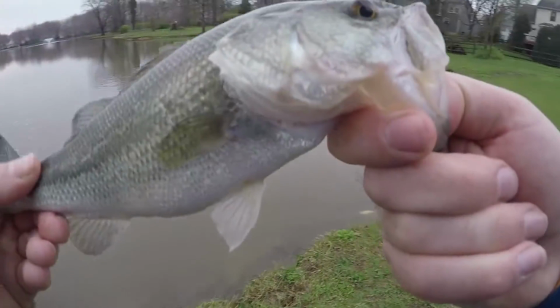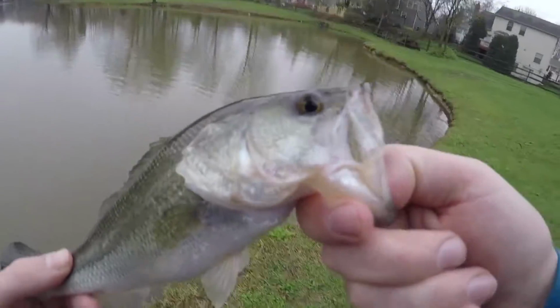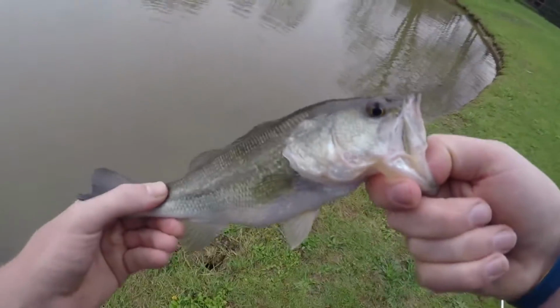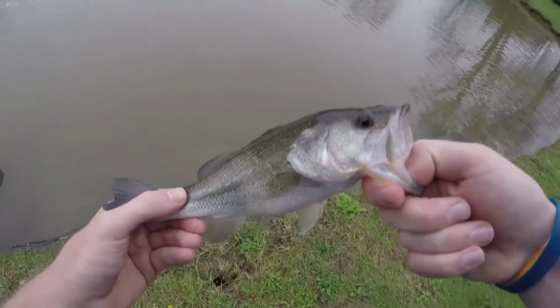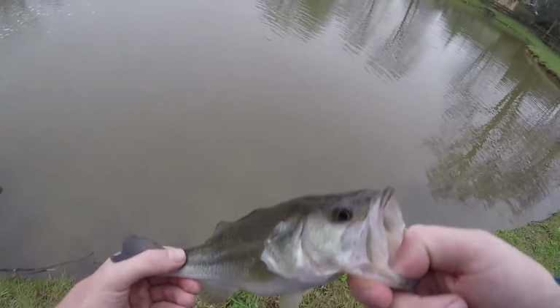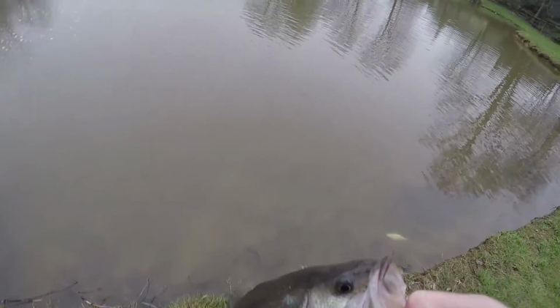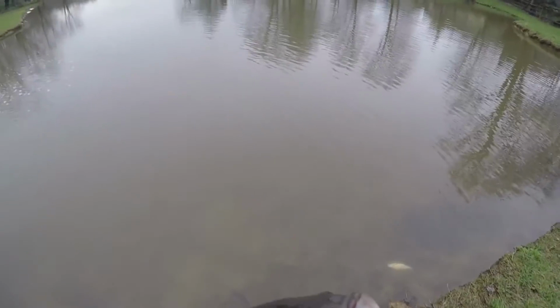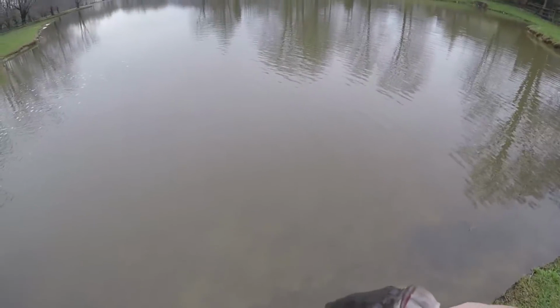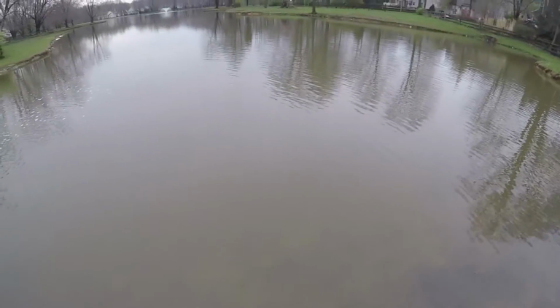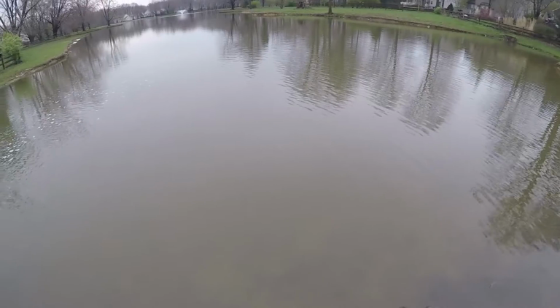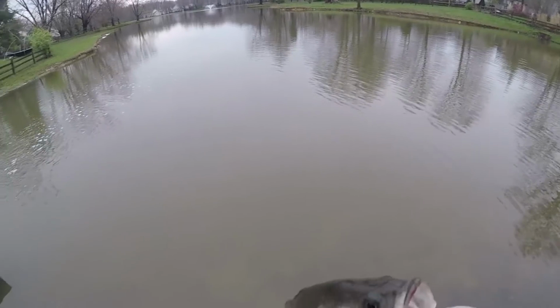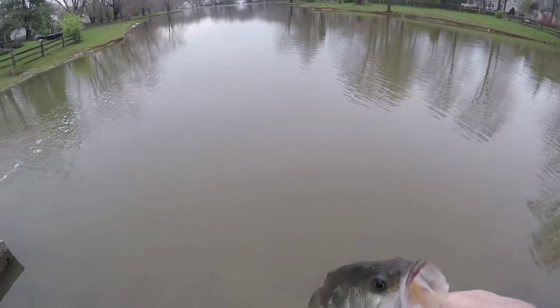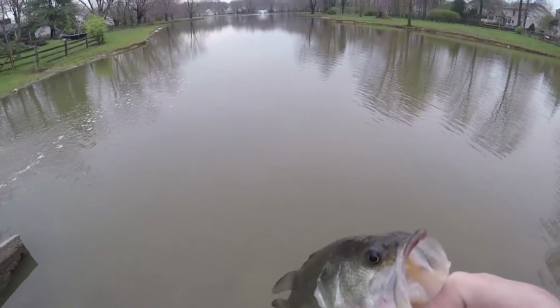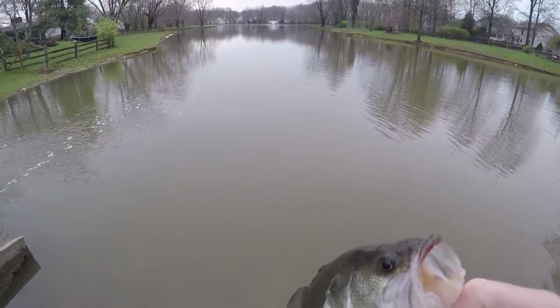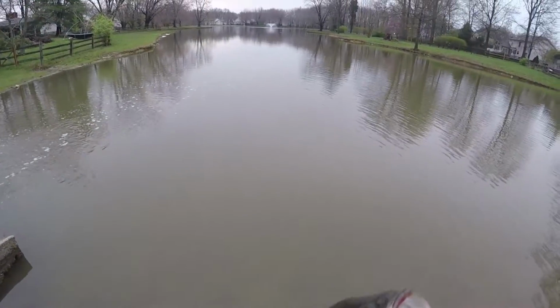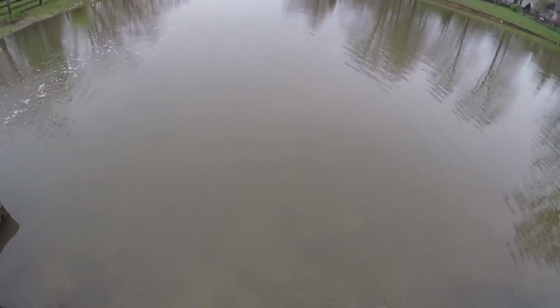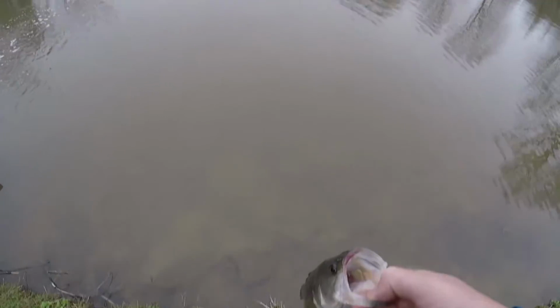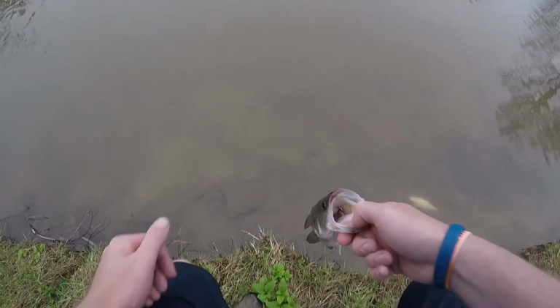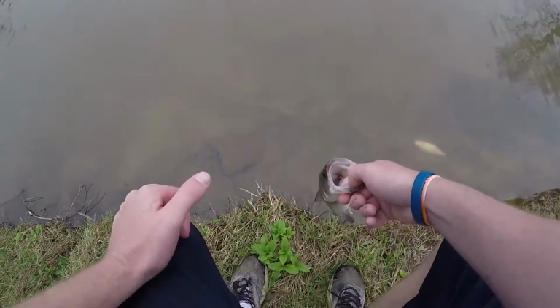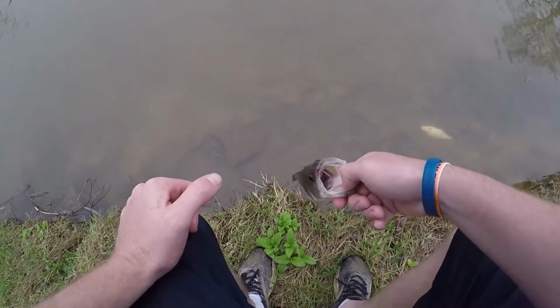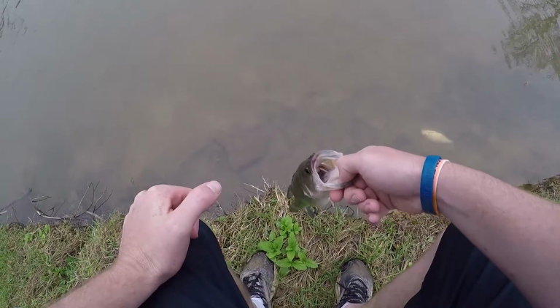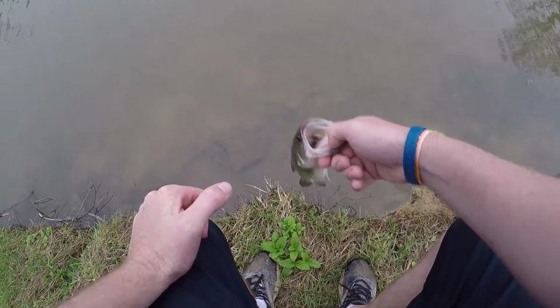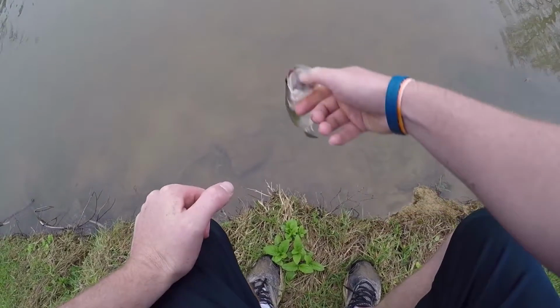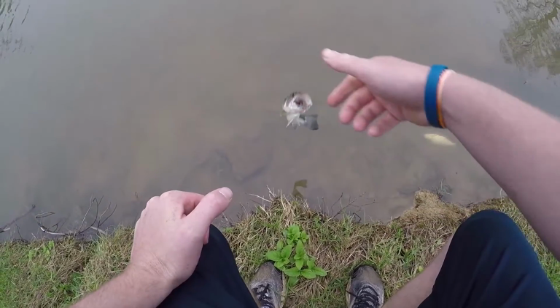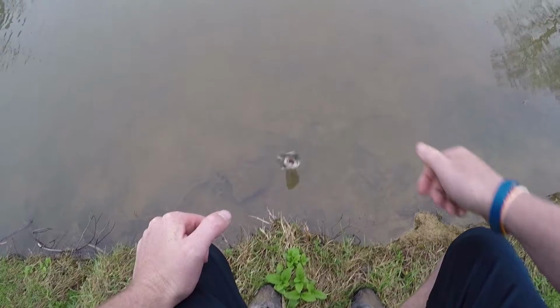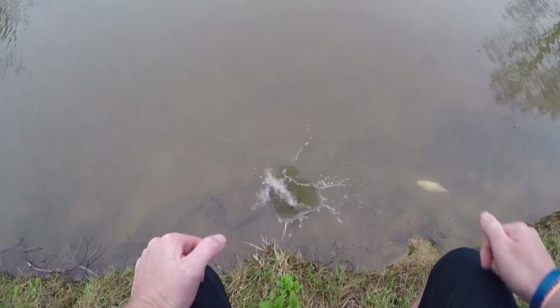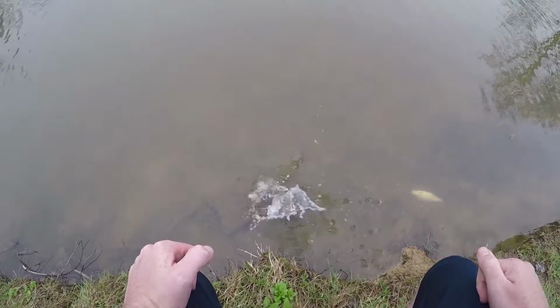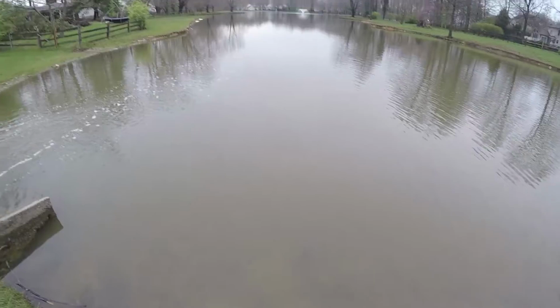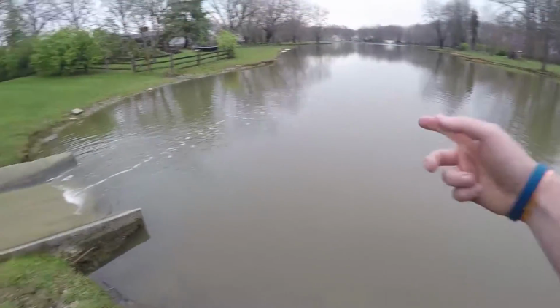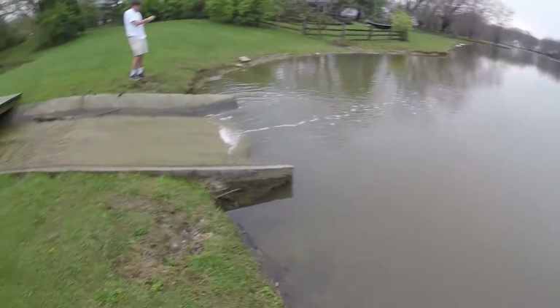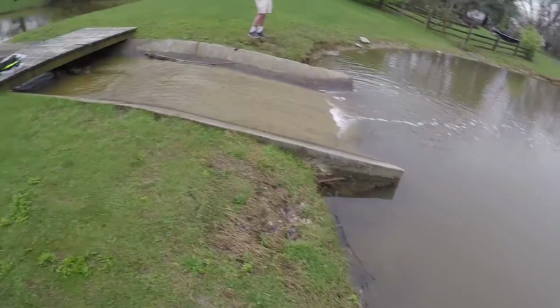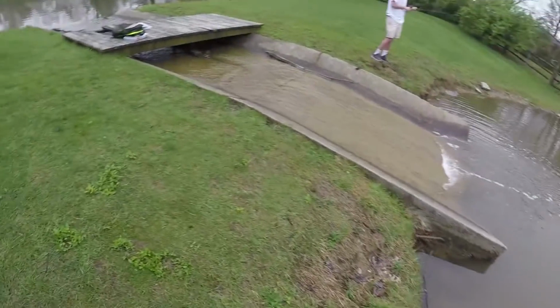I'm gonna let this little guy go. They're hitting on the Senkos, dude. You need to throw one in — the Senkos, tiny one. That was good footage right there.